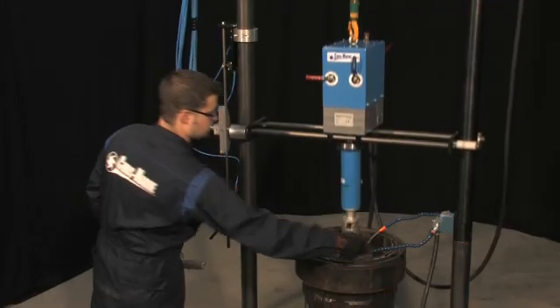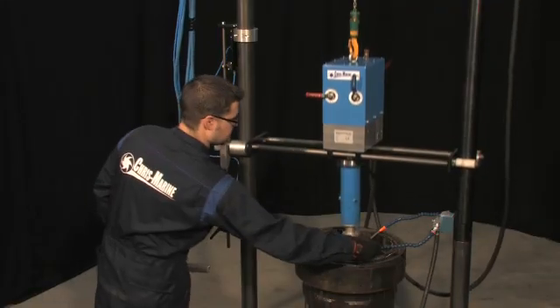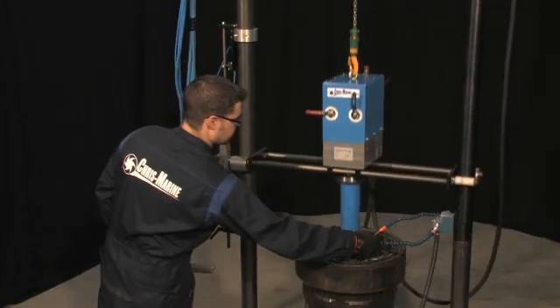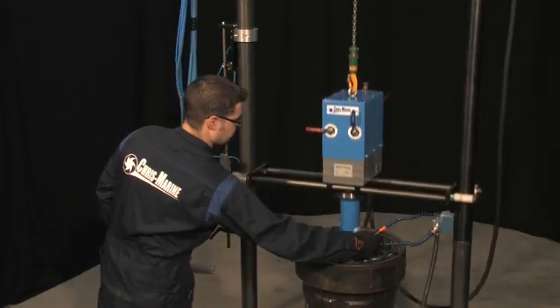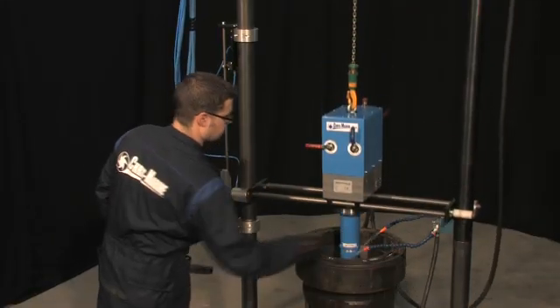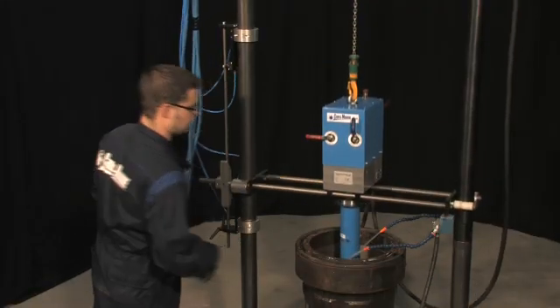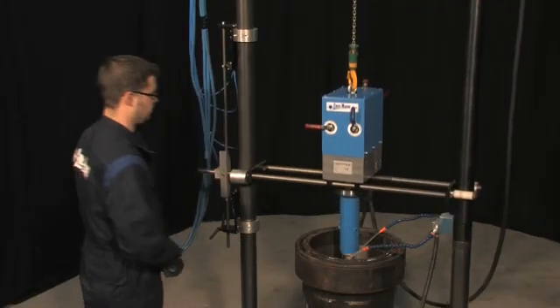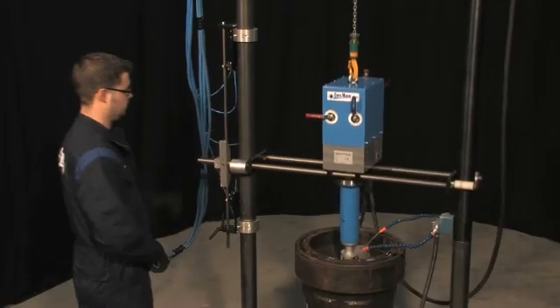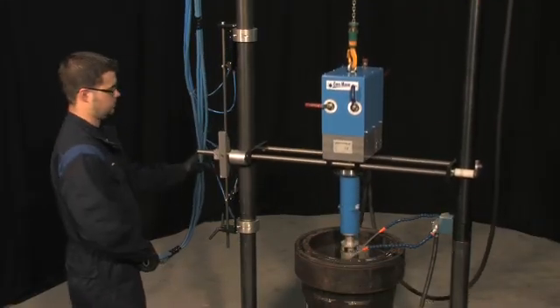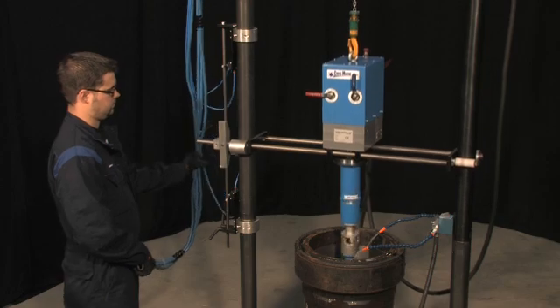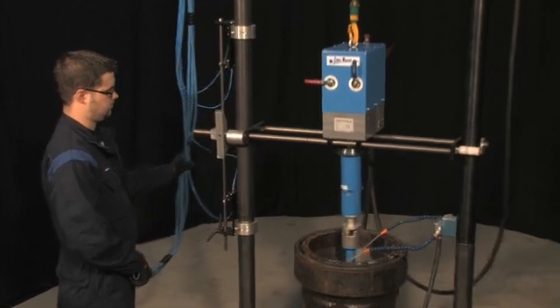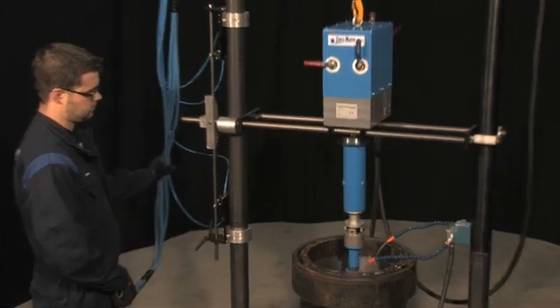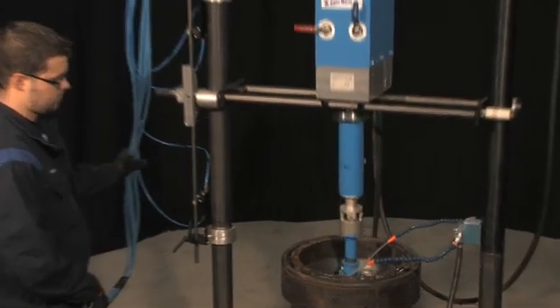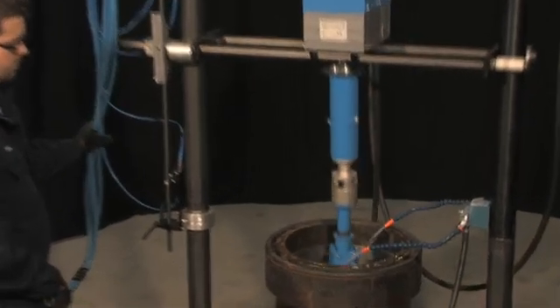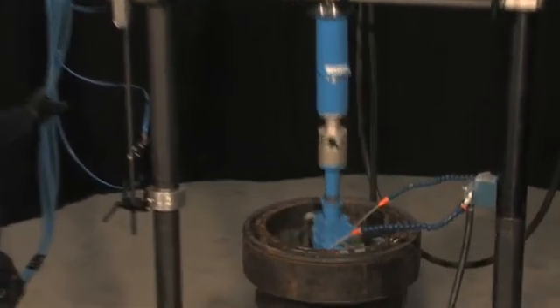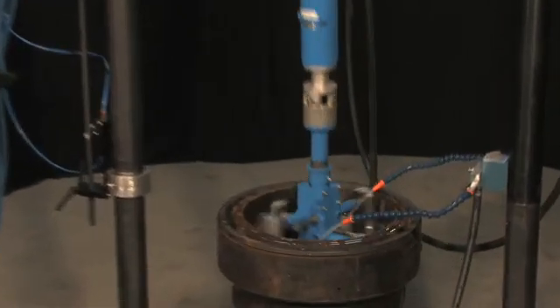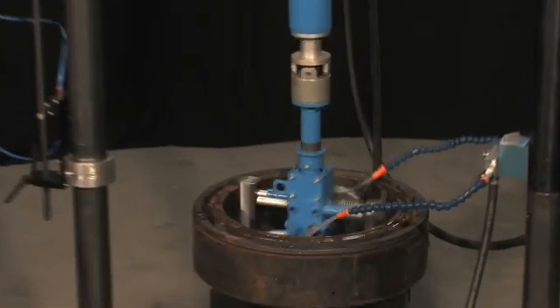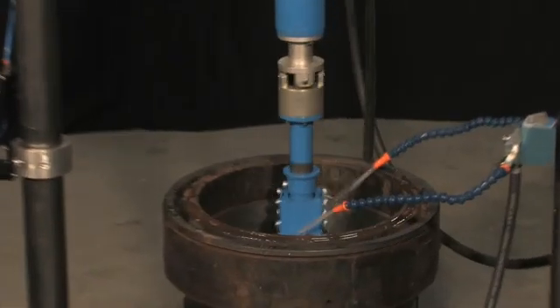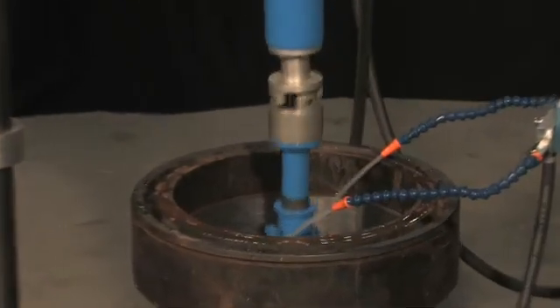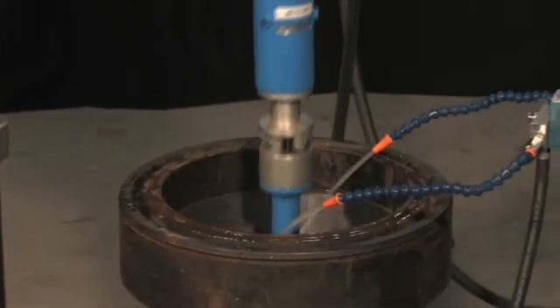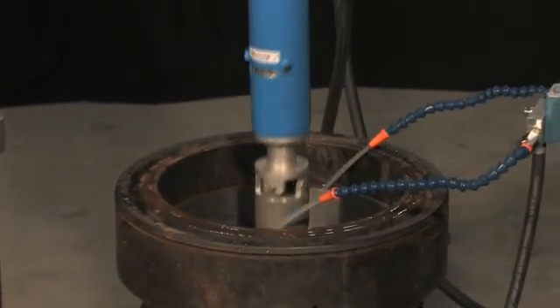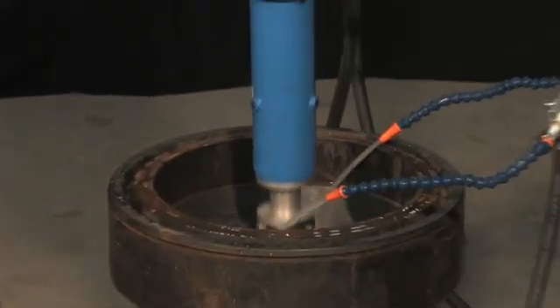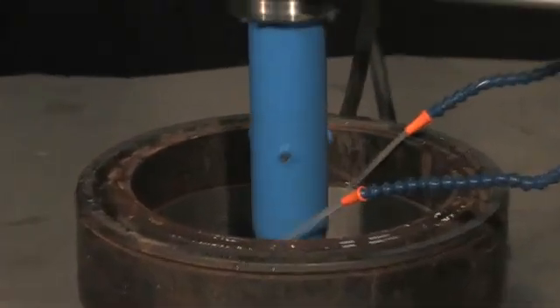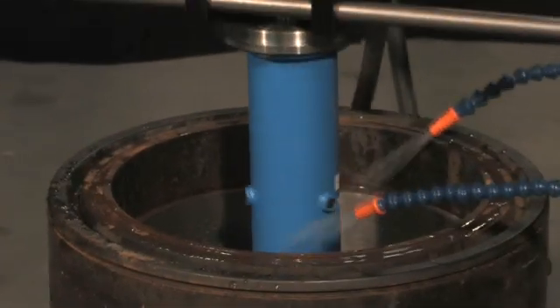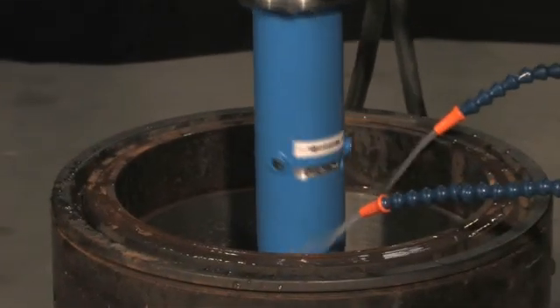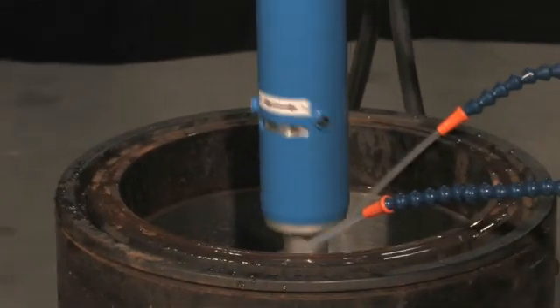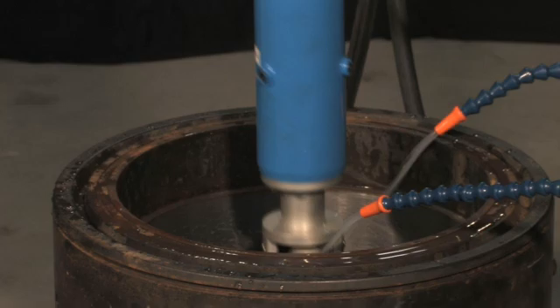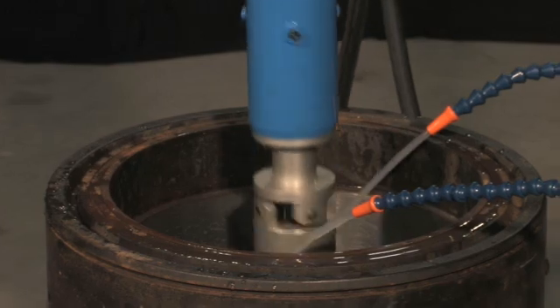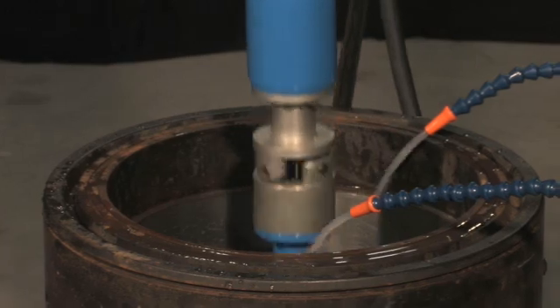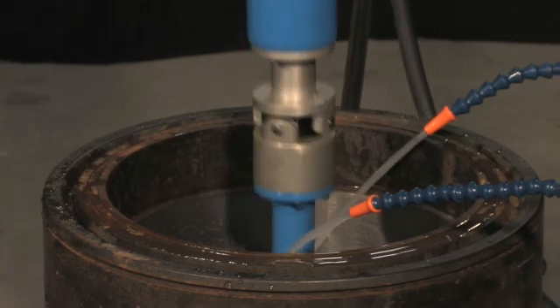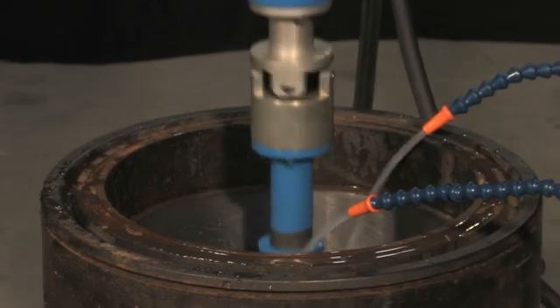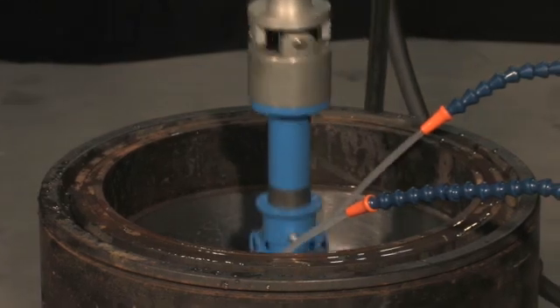Now, all you have to do is monitor the progress of the honing process. The Hone S will make deglazing and honing your cylinder liners a snap.